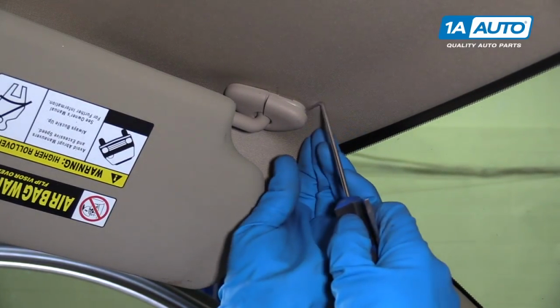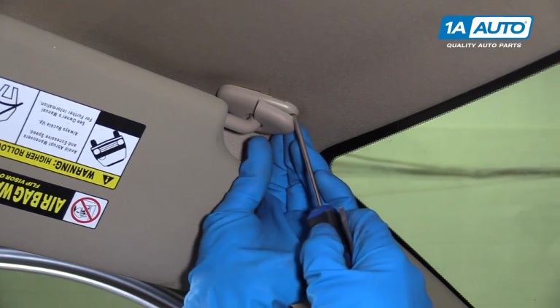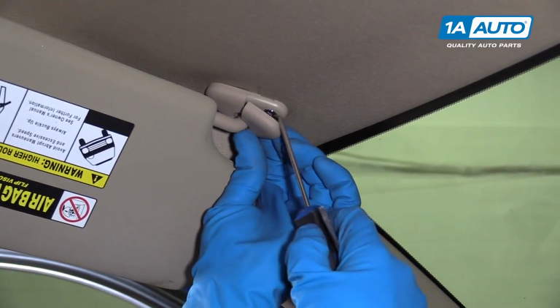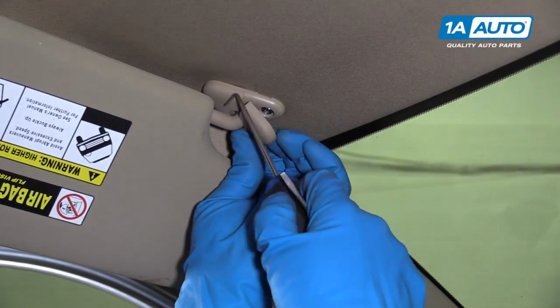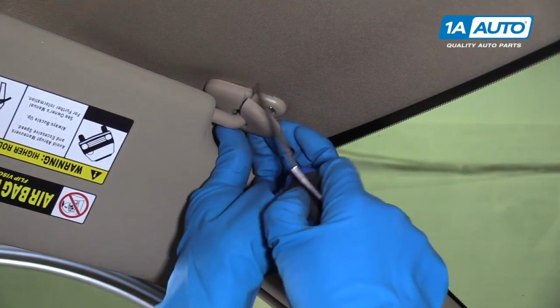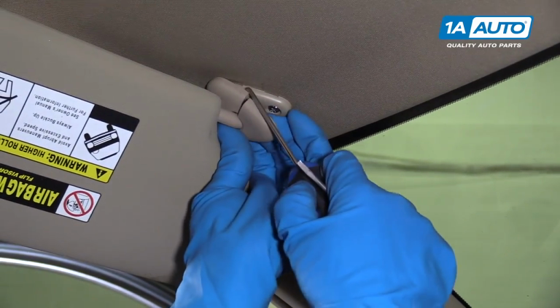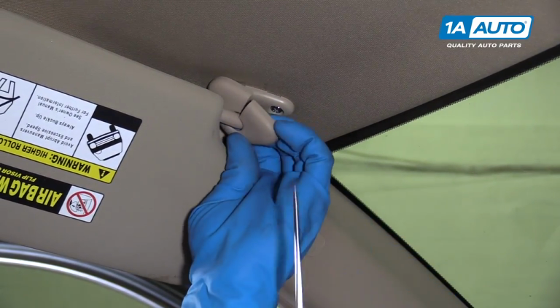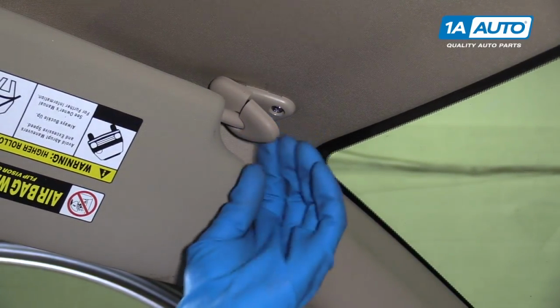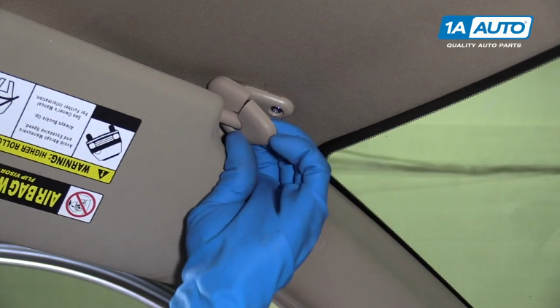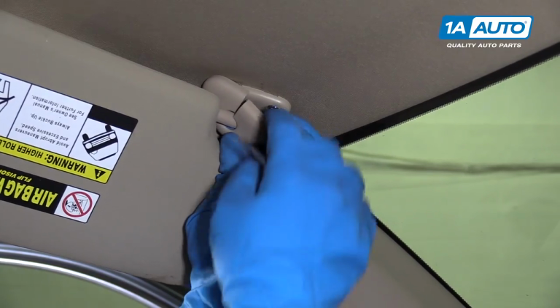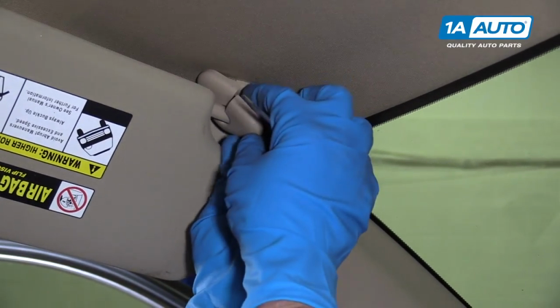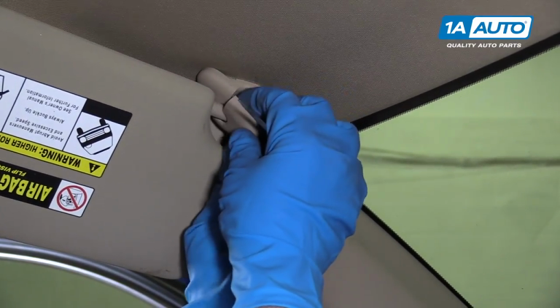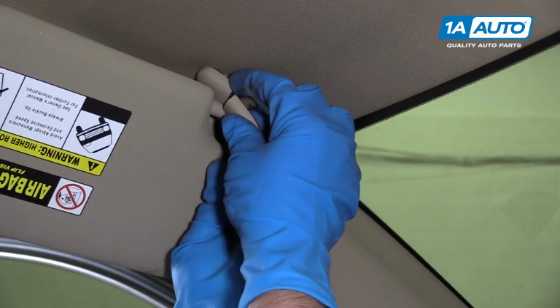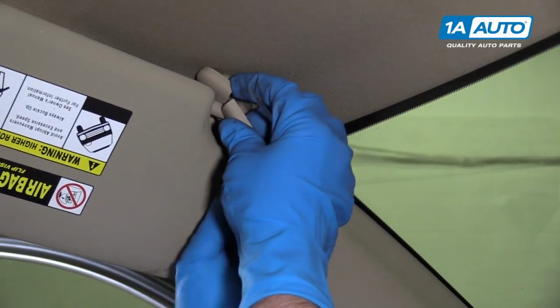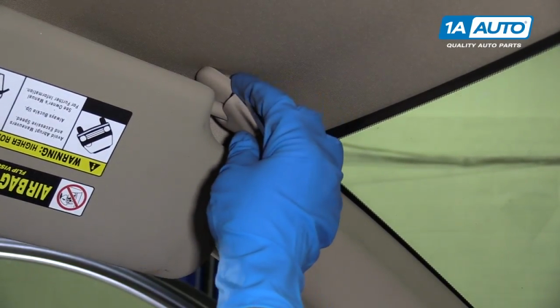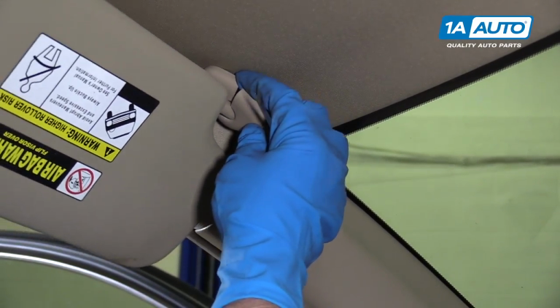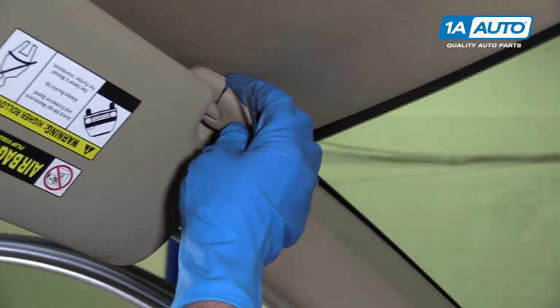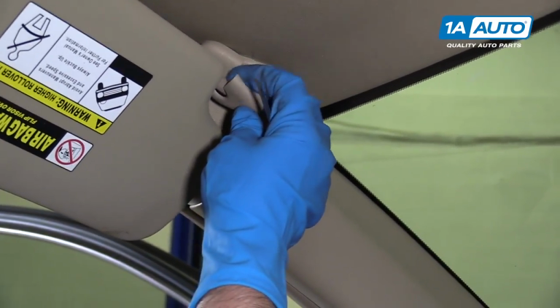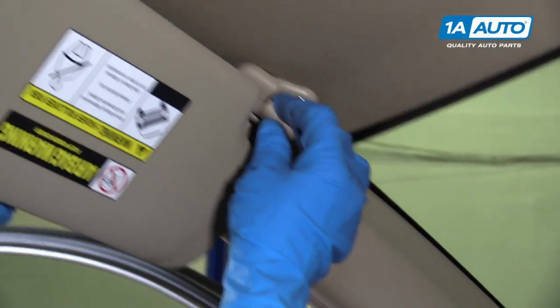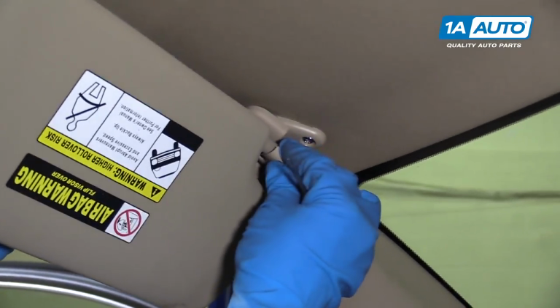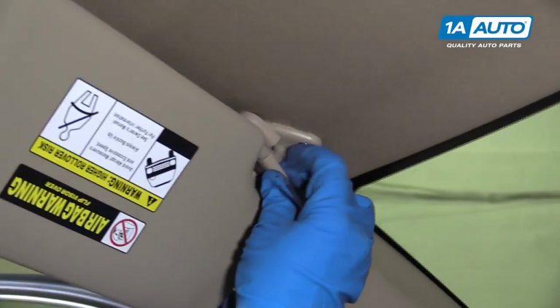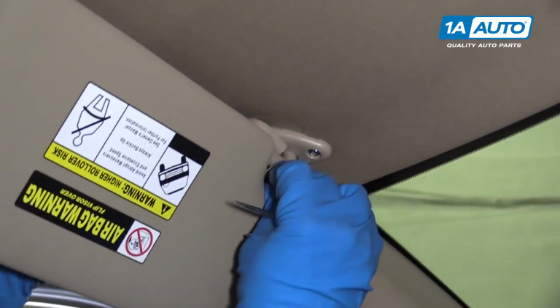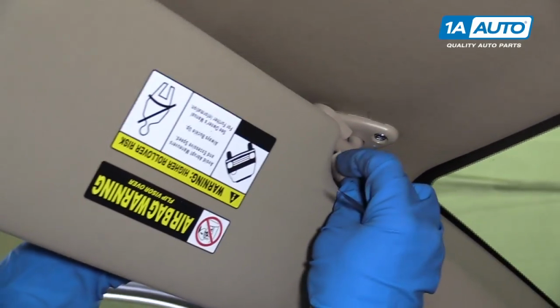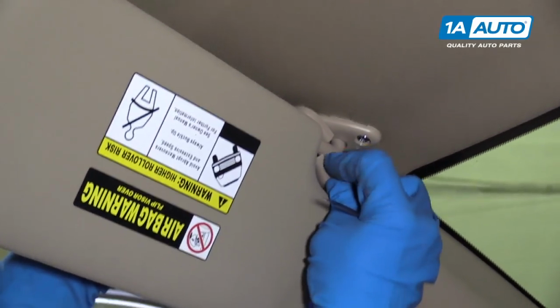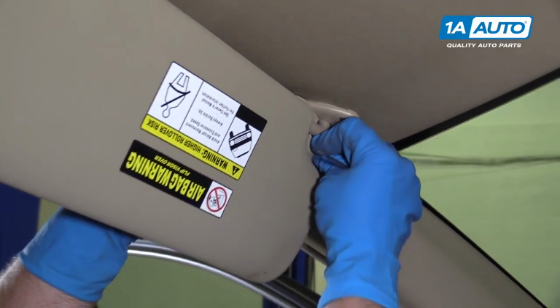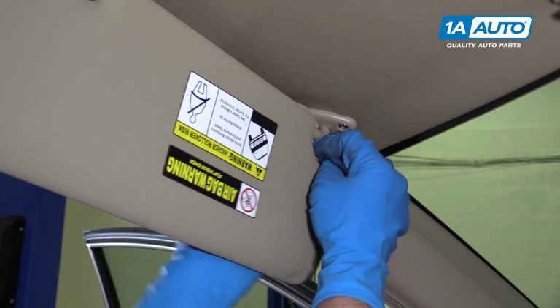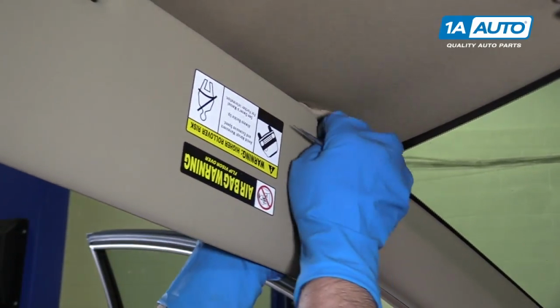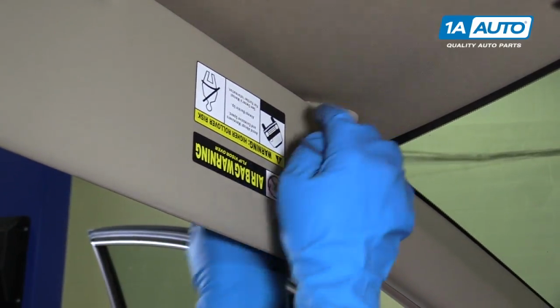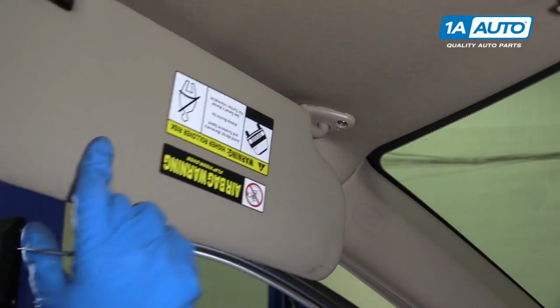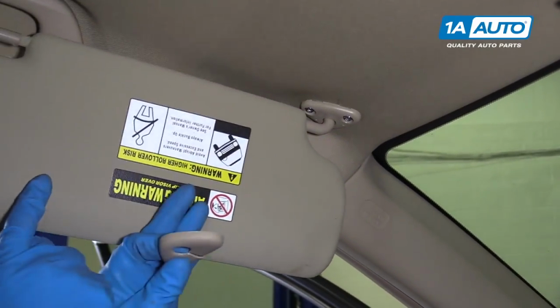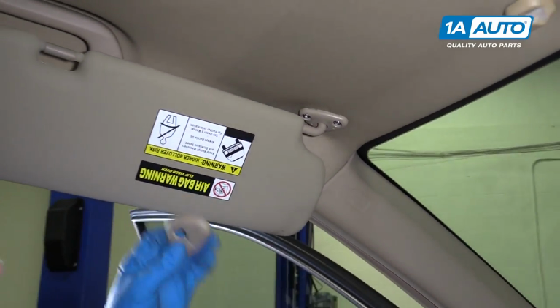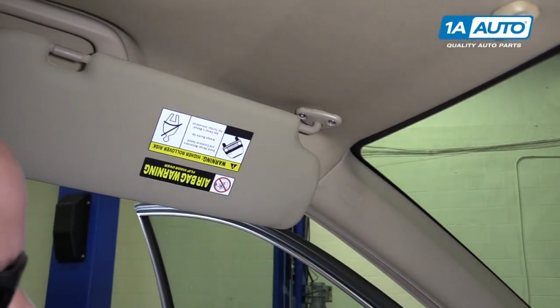Just pull this little cover off like this, and then slide this off. There's a slot for the cover to come off, just like that.